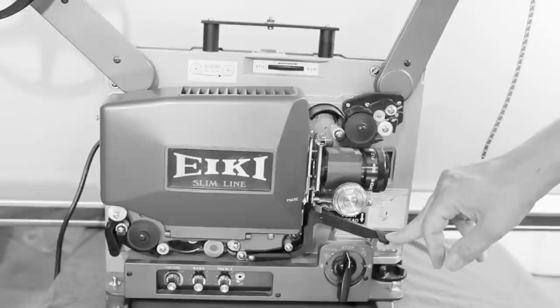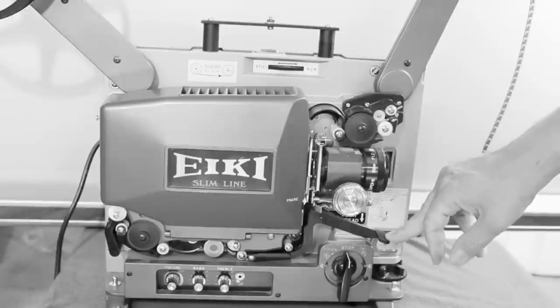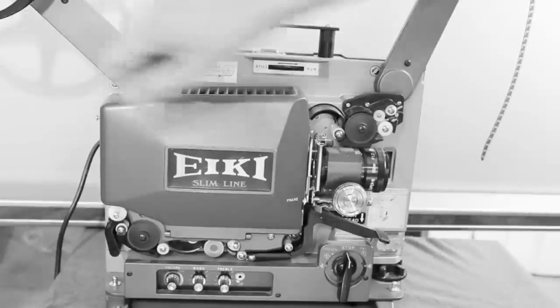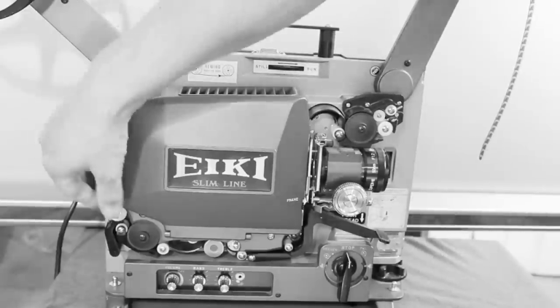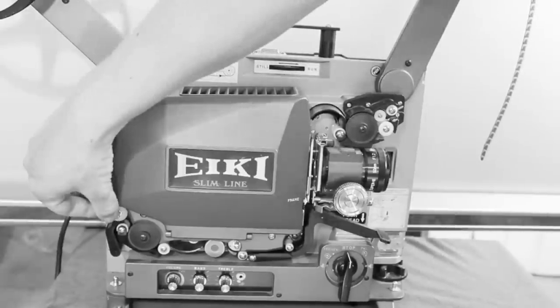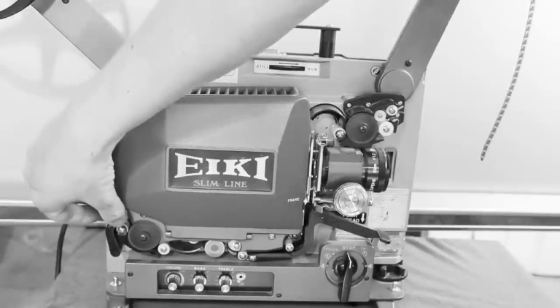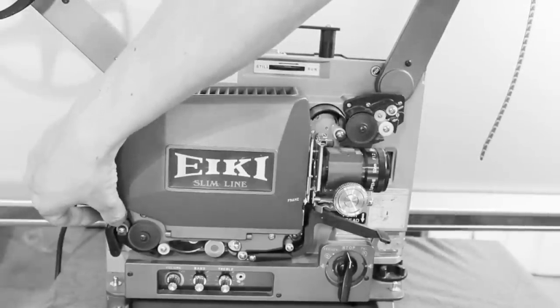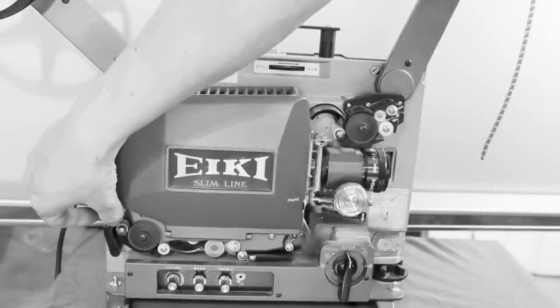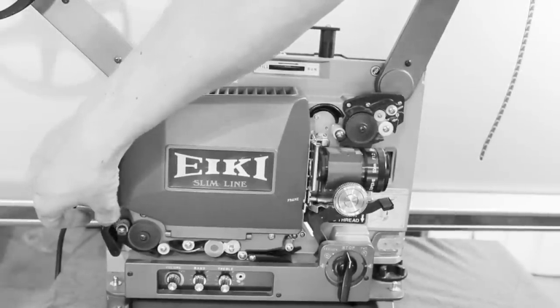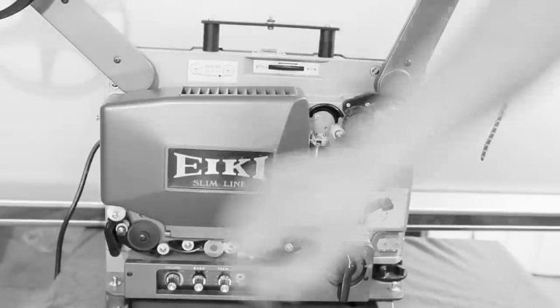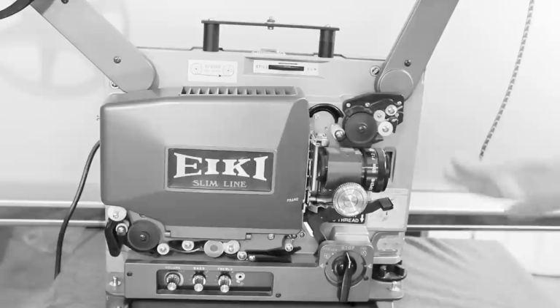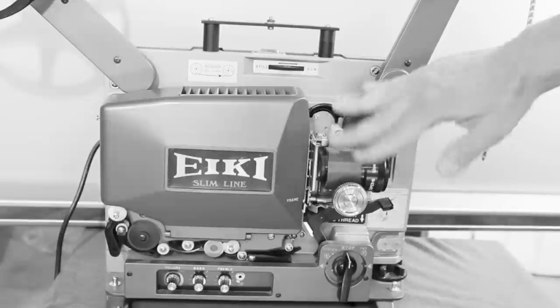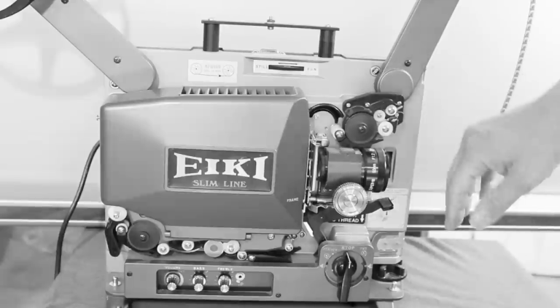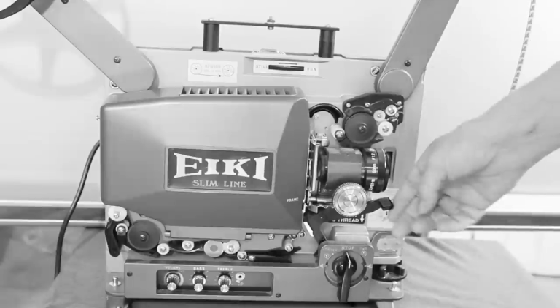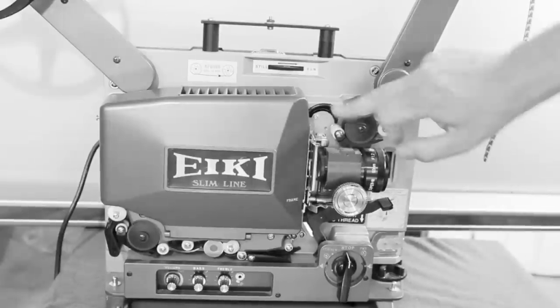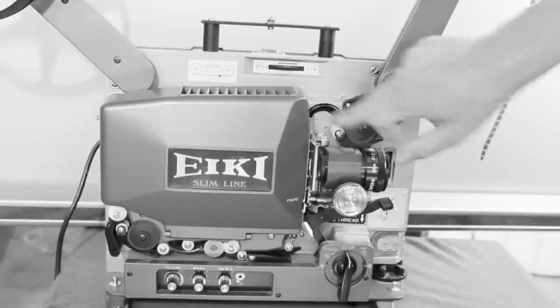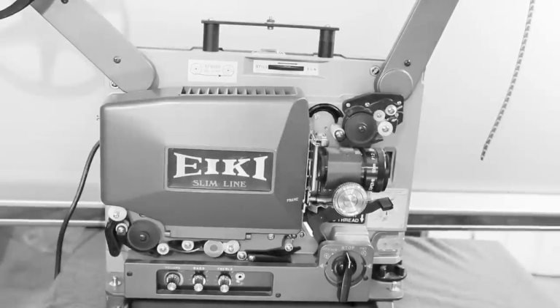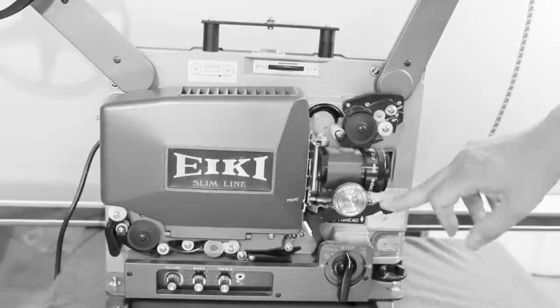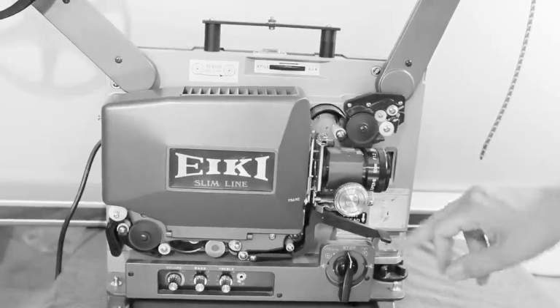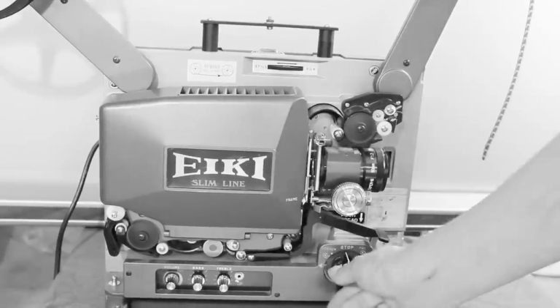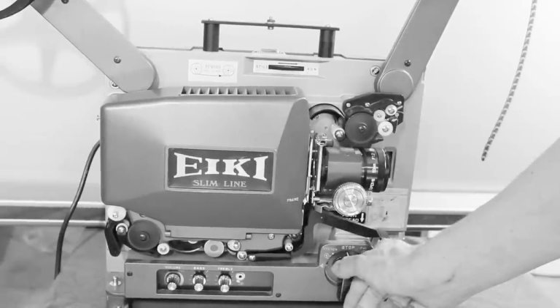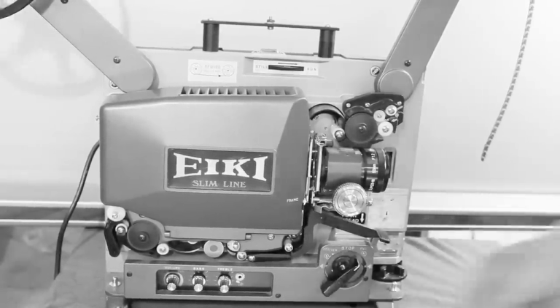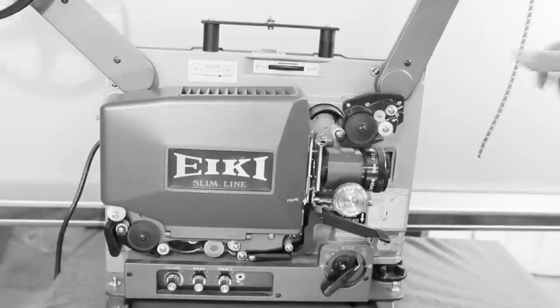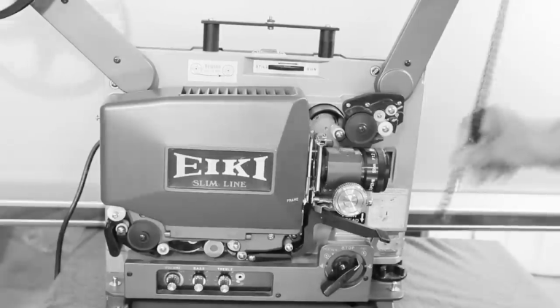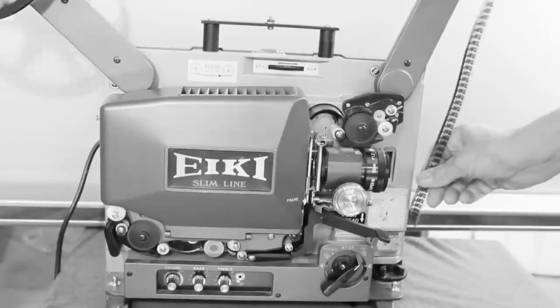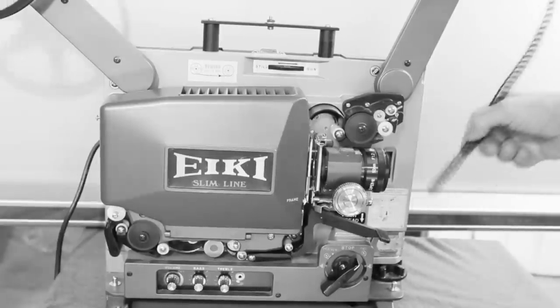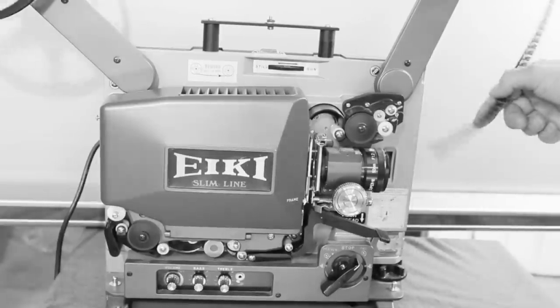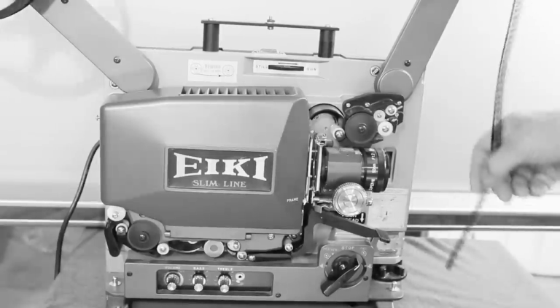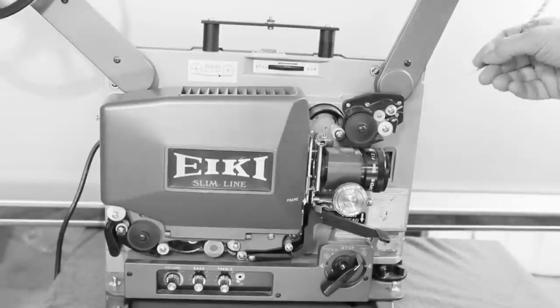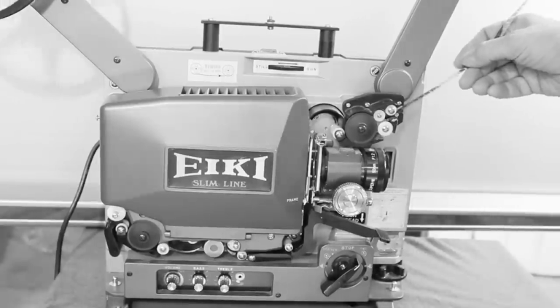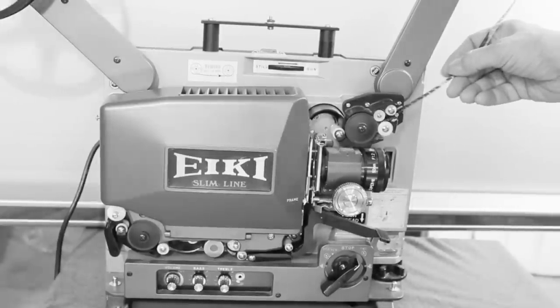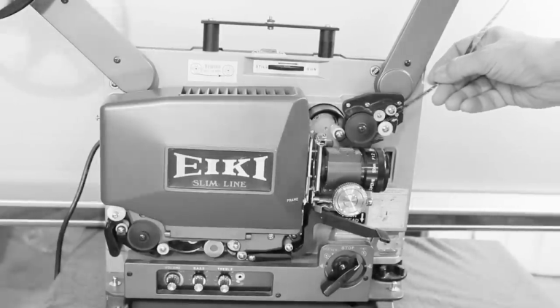And sometimes when you release this over here, it won't go back in, or it will go back in pretty slowly — so just wait for it to go in. If it doesn't go in properly, trim the edge of your film first, then press down the auto-load and just feed the film in.